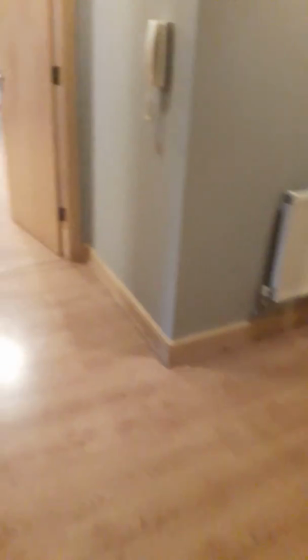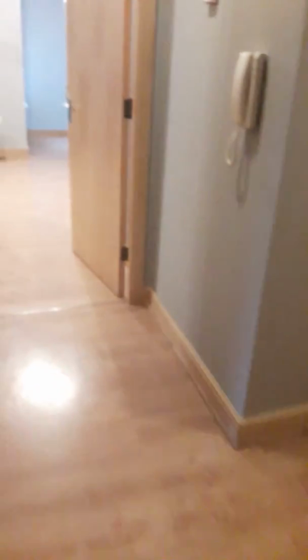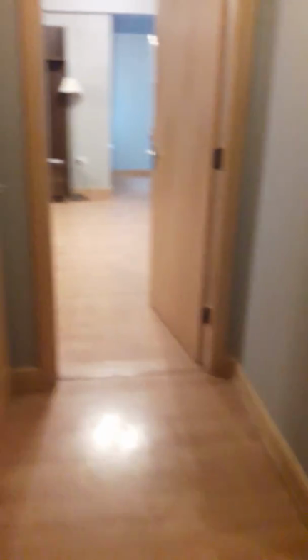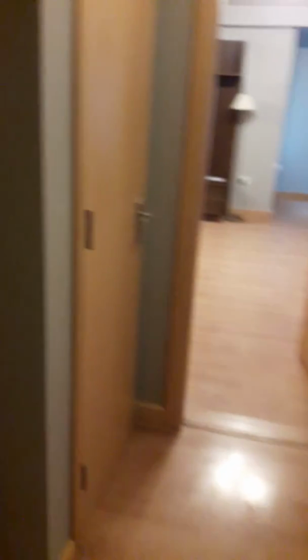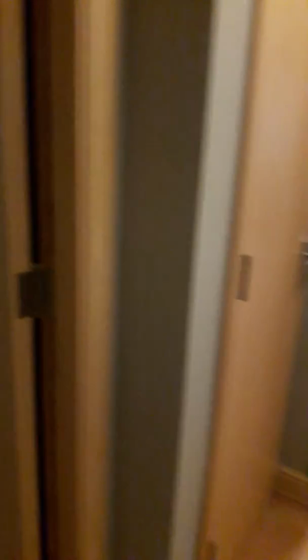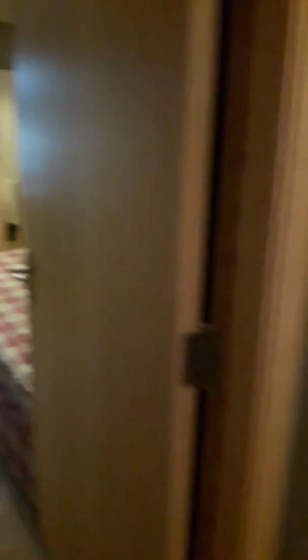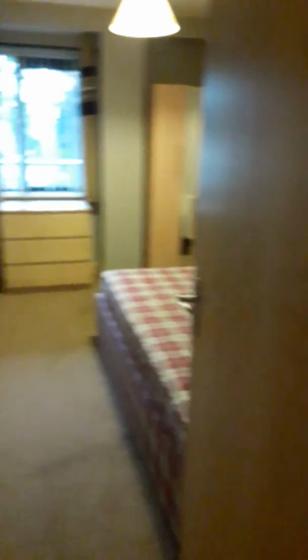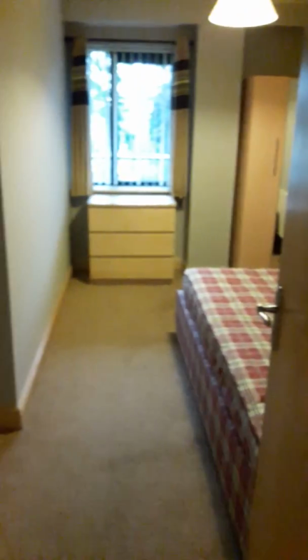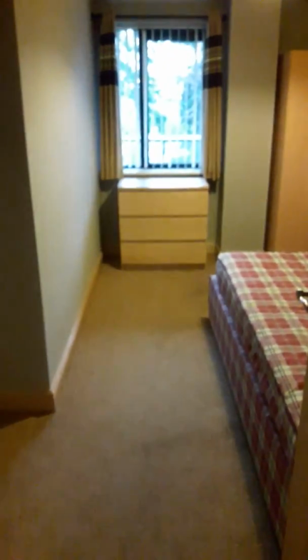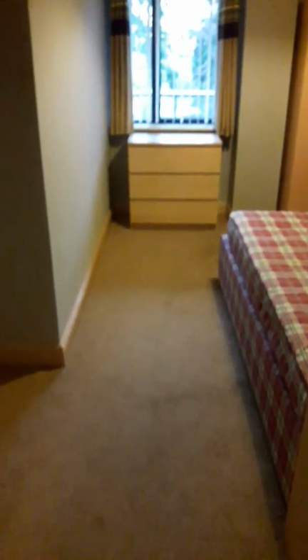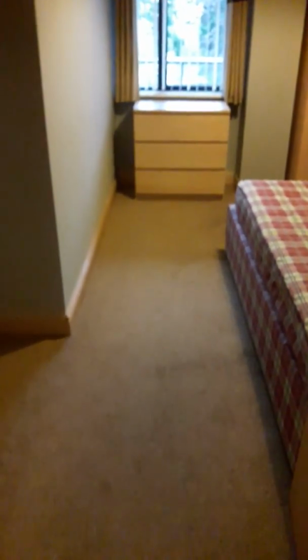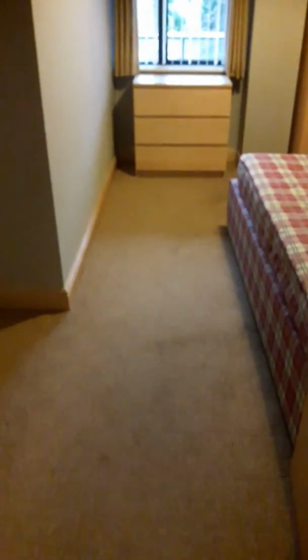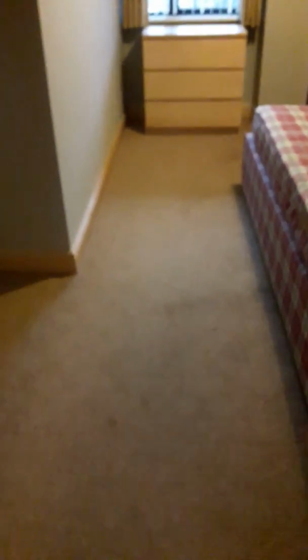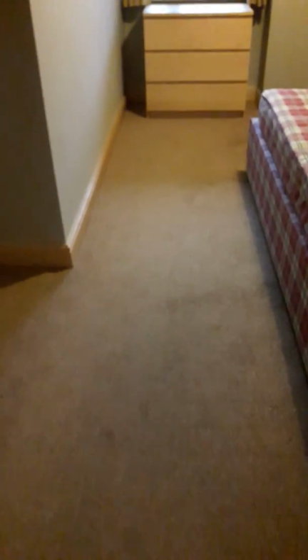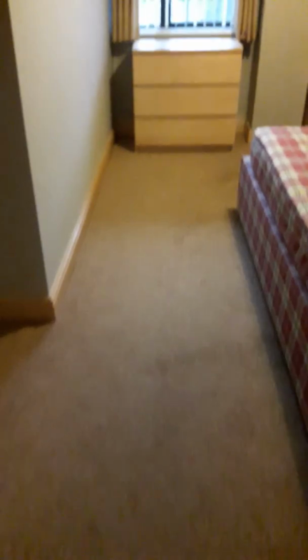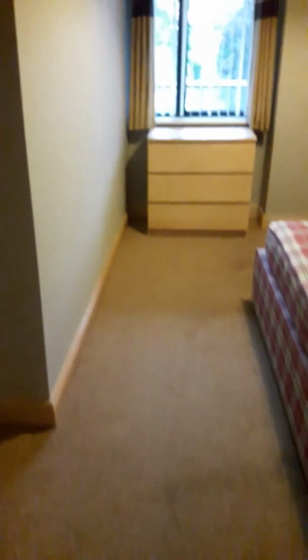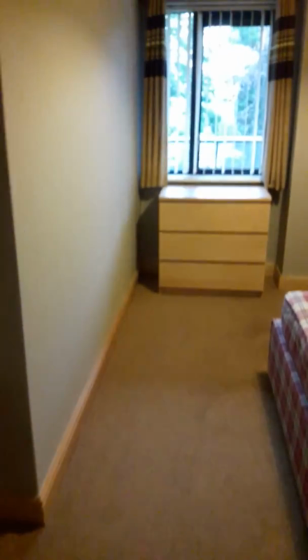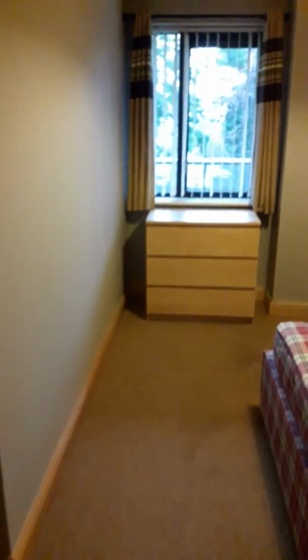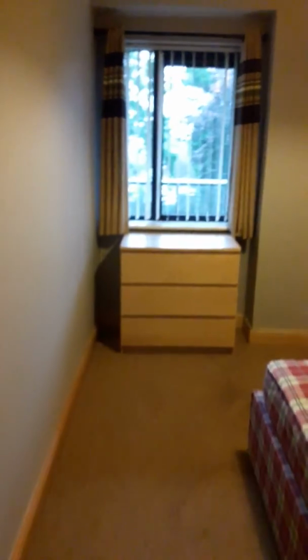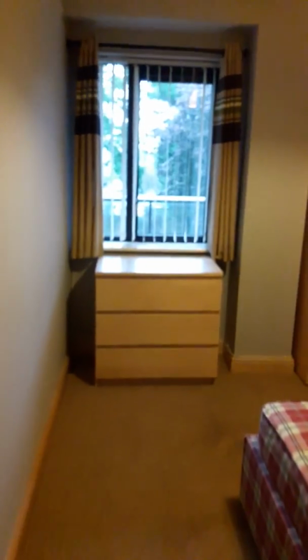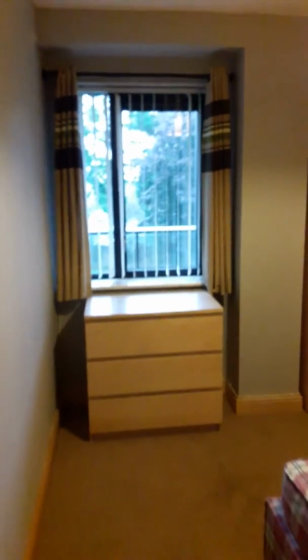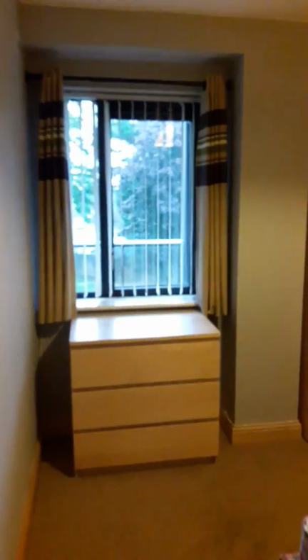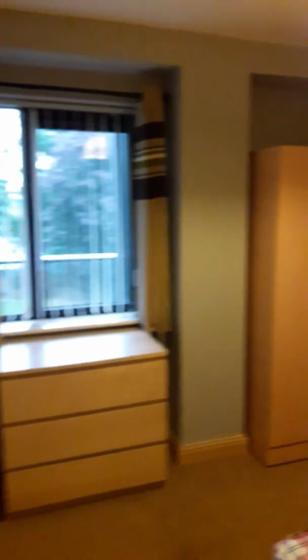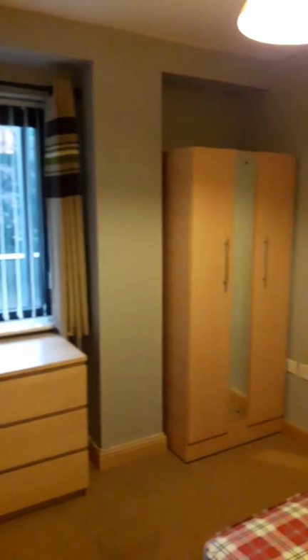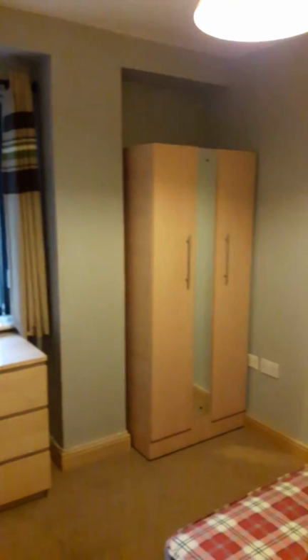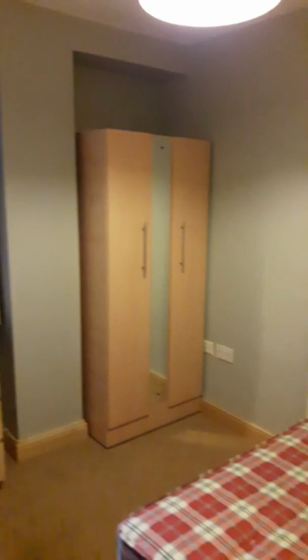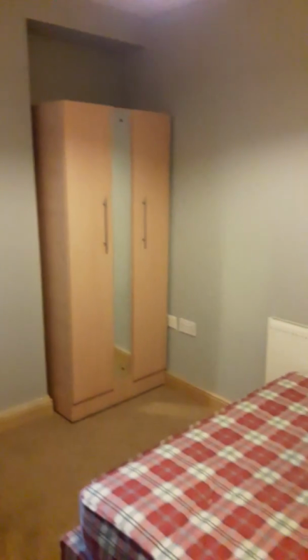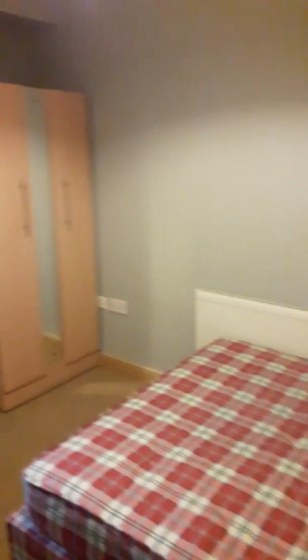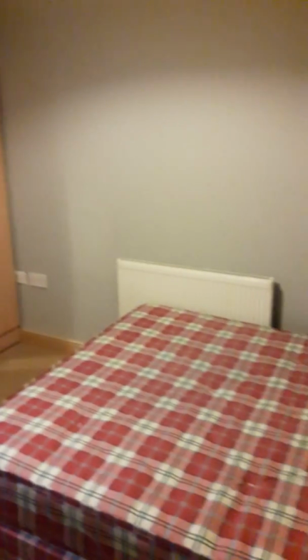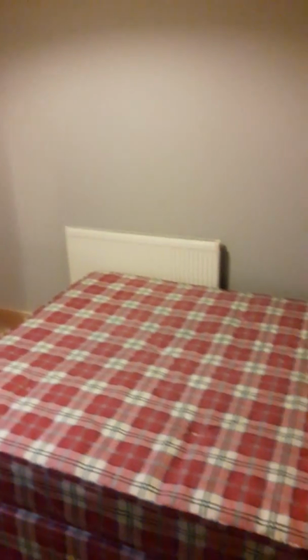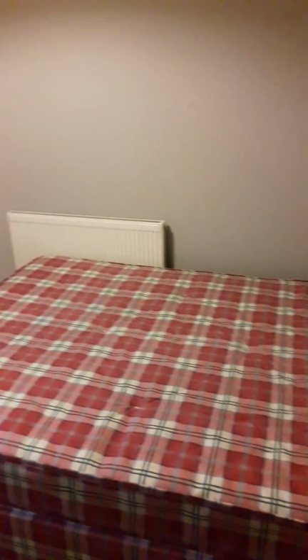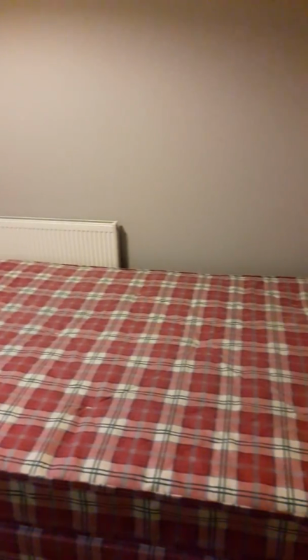Moving back into the hallway, turning left is the second of the double bedrooms. Carpet flooring. Wardrobe storage. Chest of drawers. Double bed.